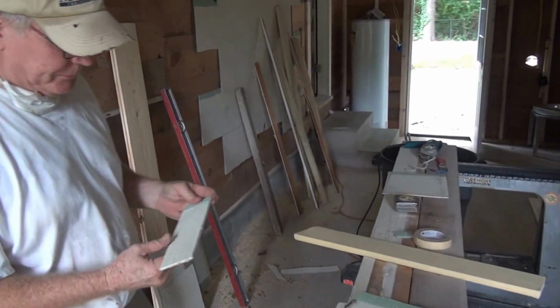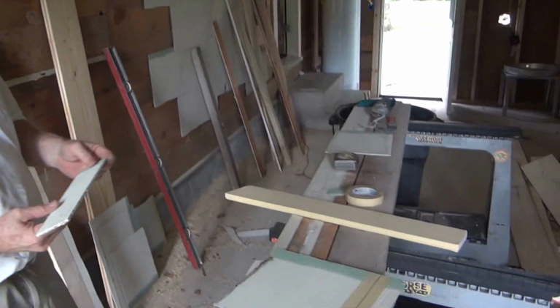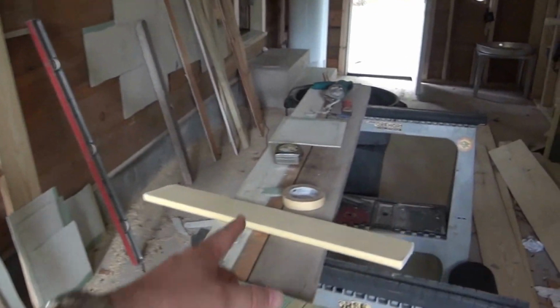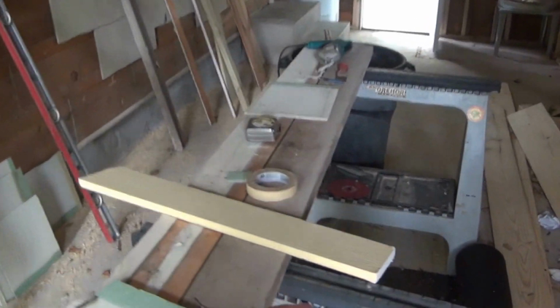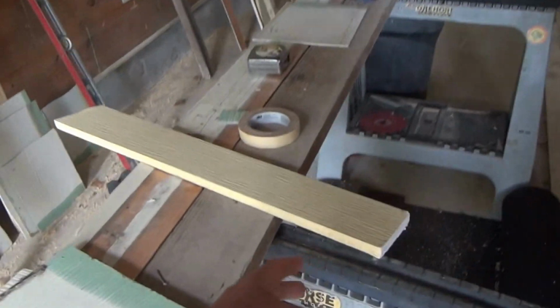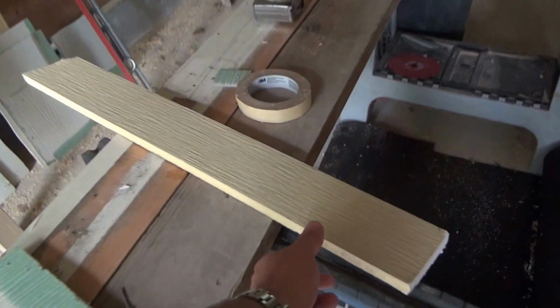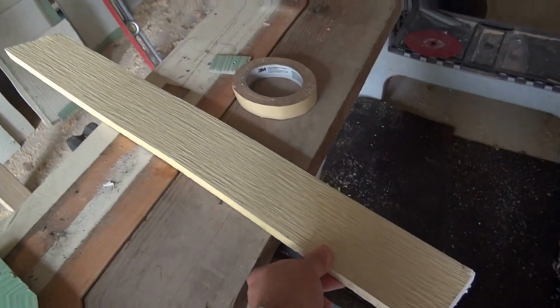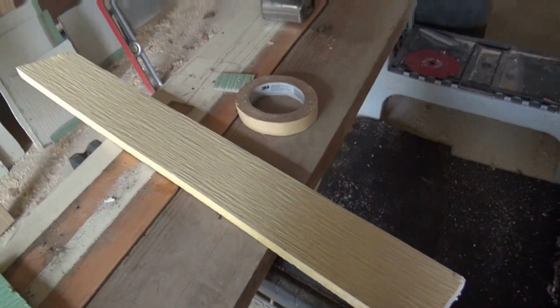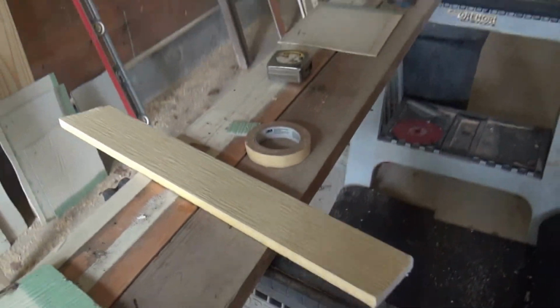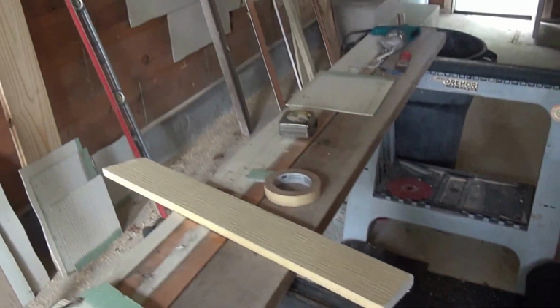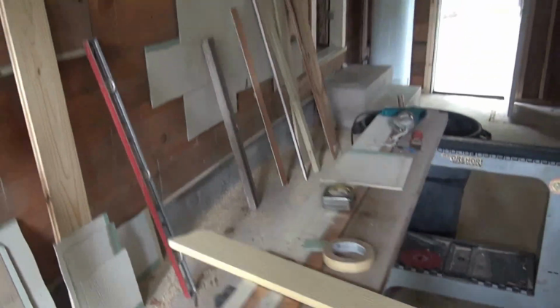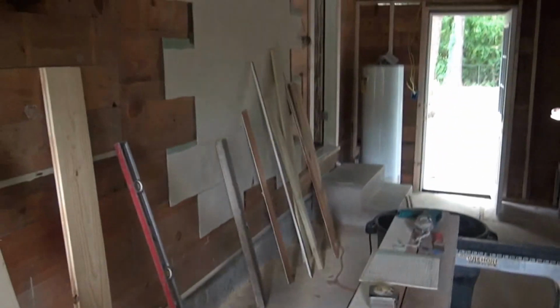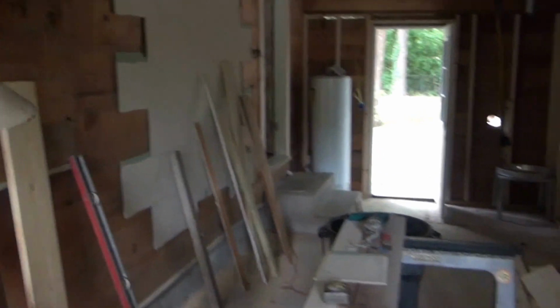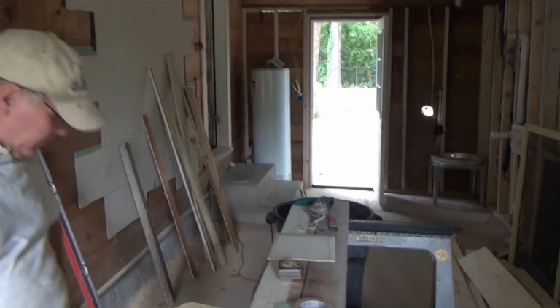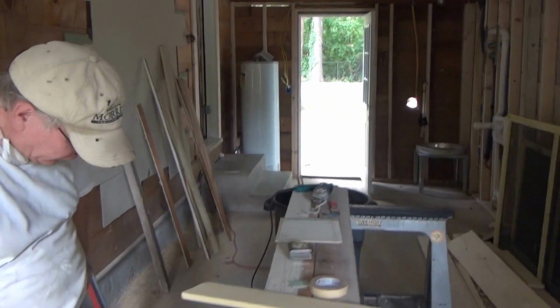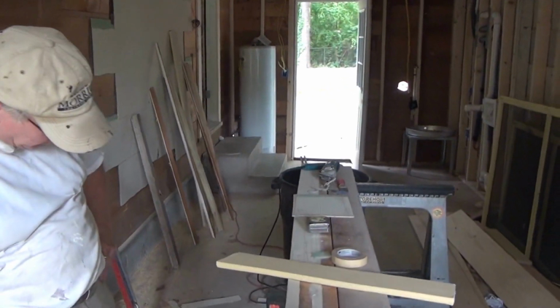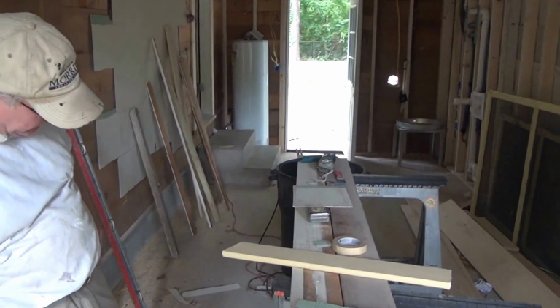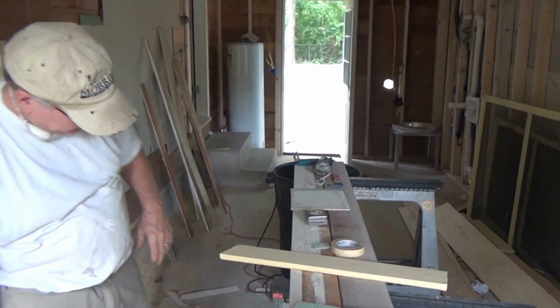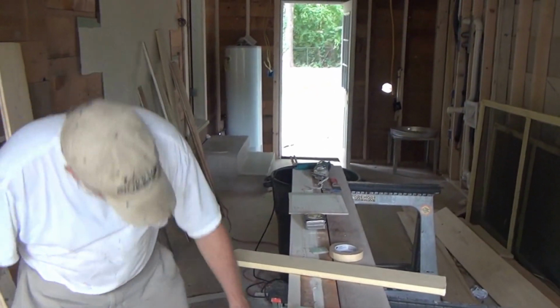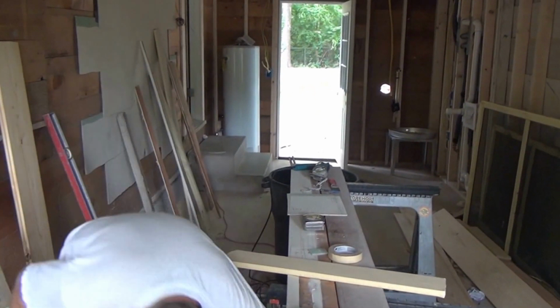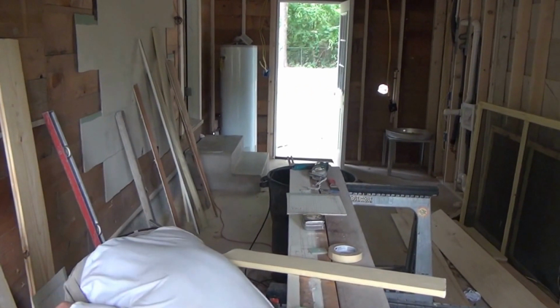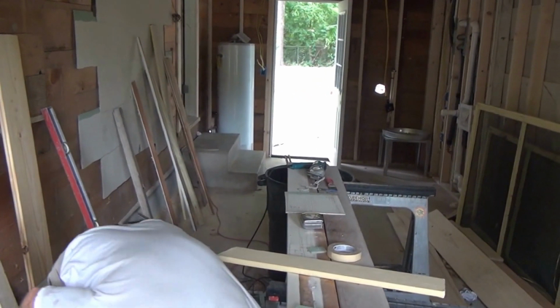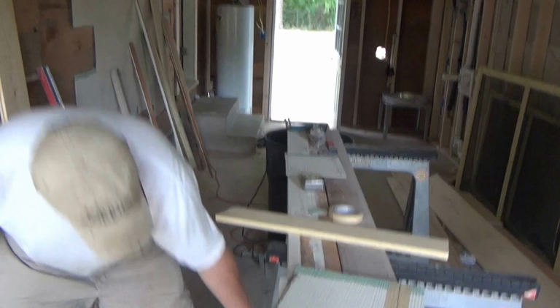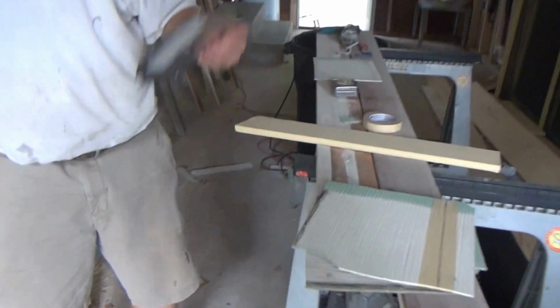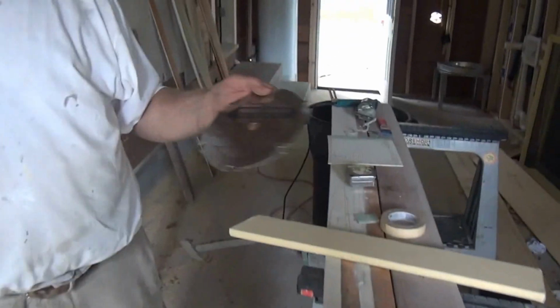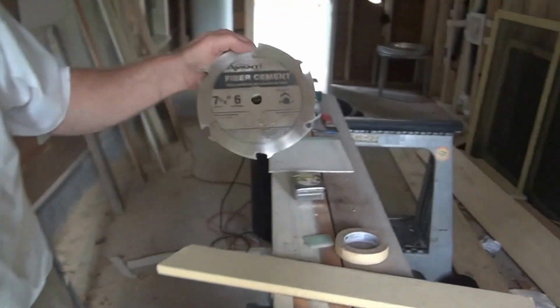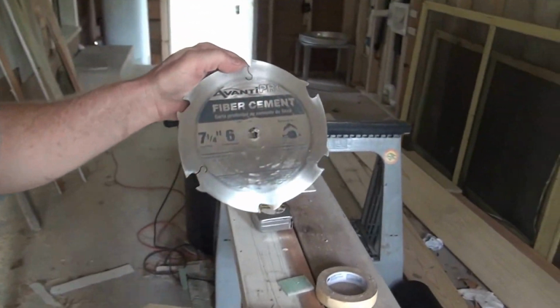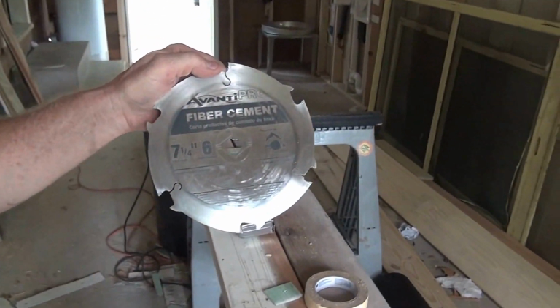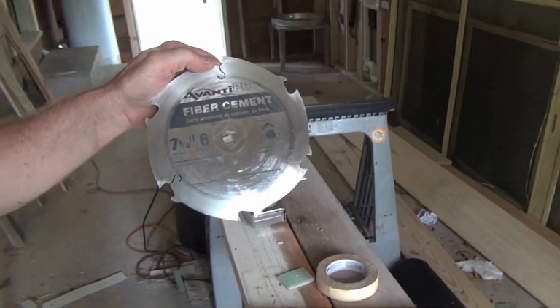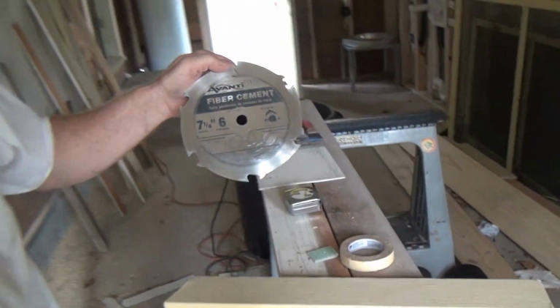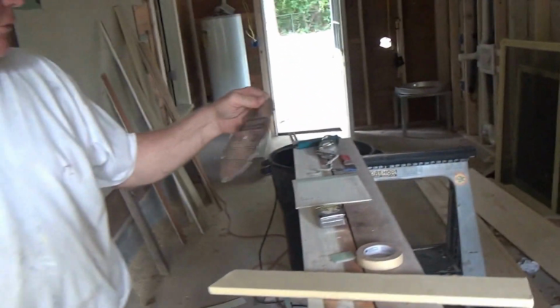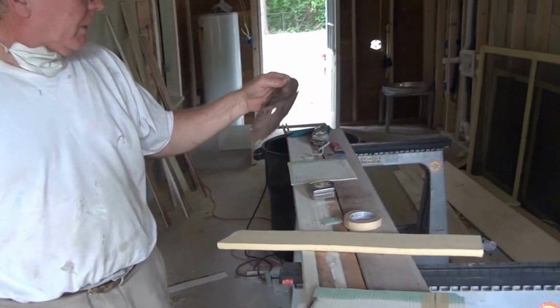Will that thing cut this size hardy too? No, just basically the shingles. For larger hardy board, I'm going to use a hardy blade — a fiber cement blade.